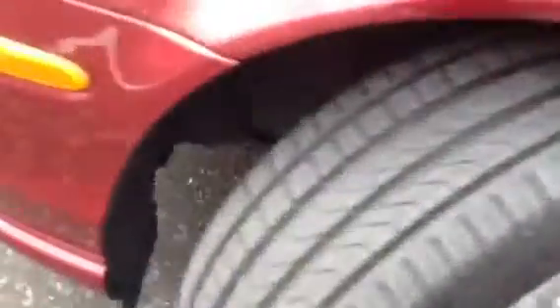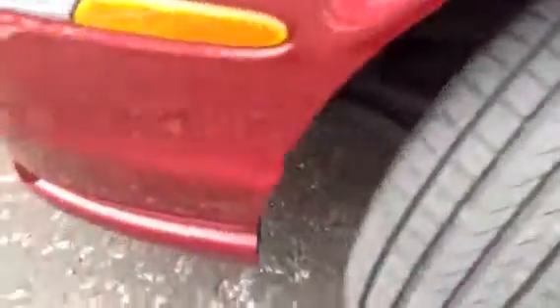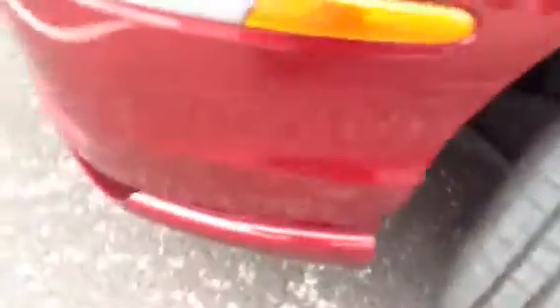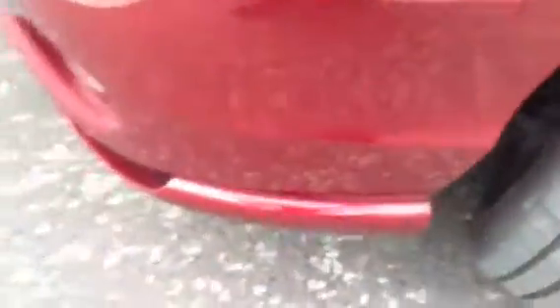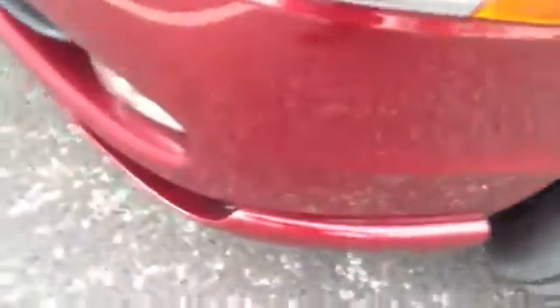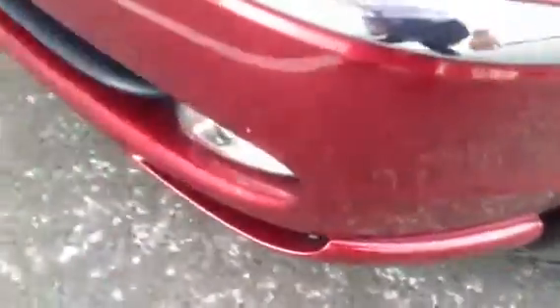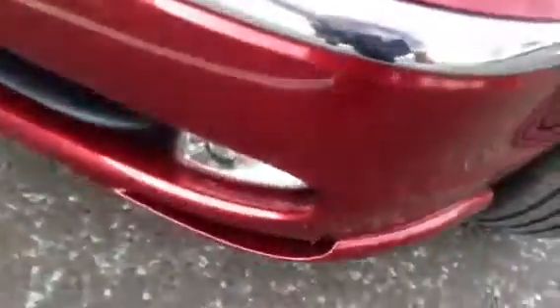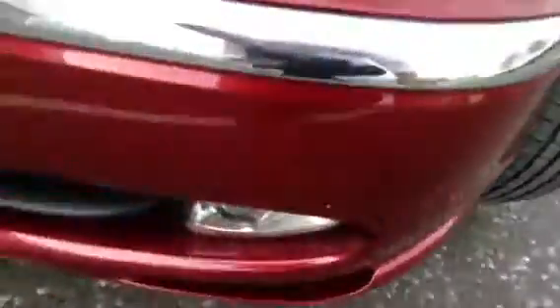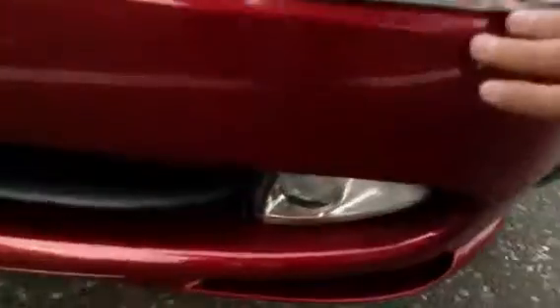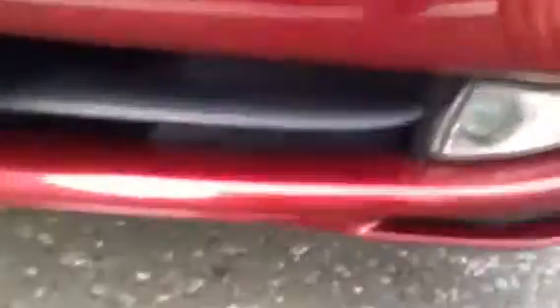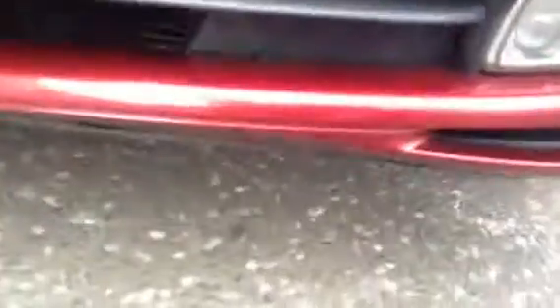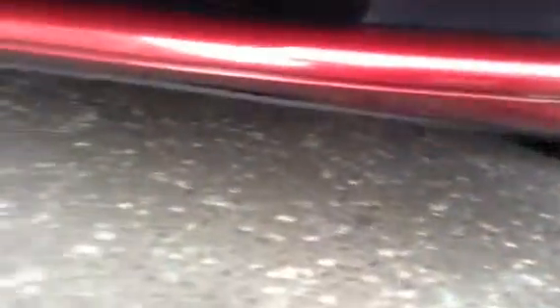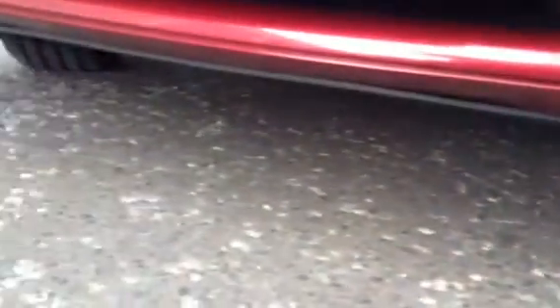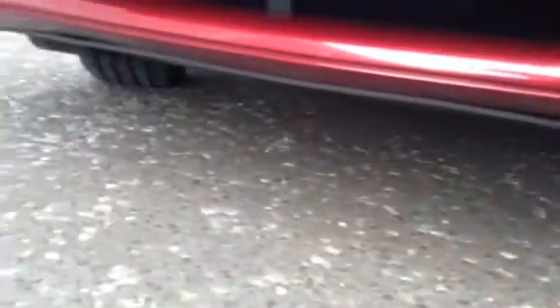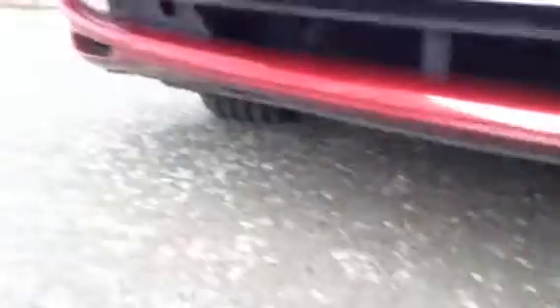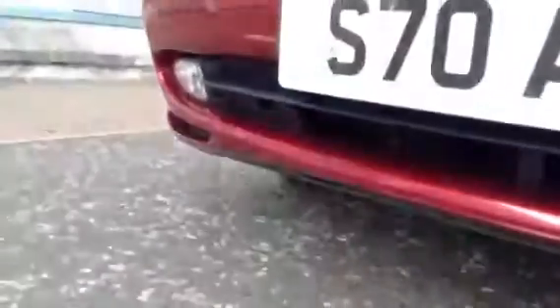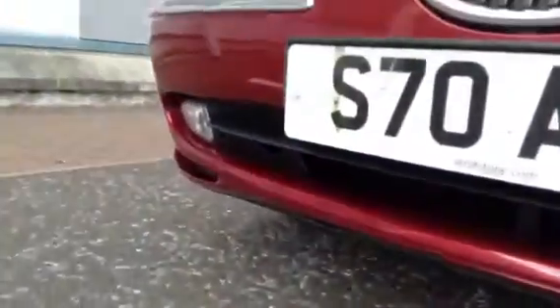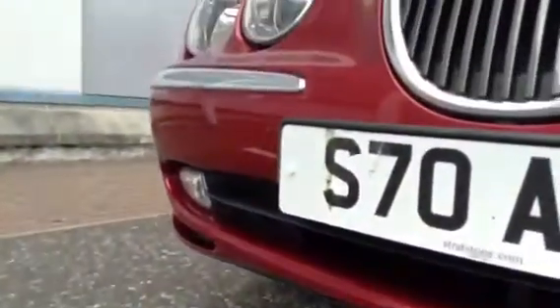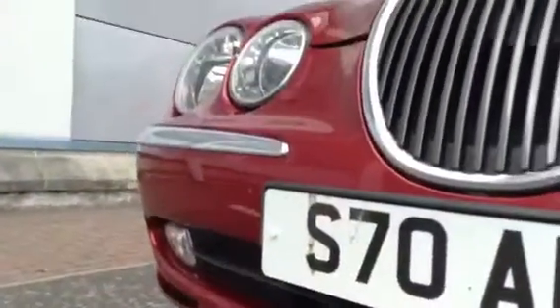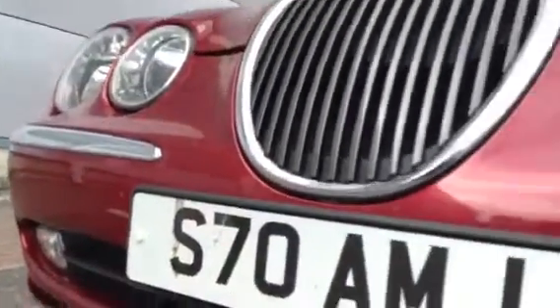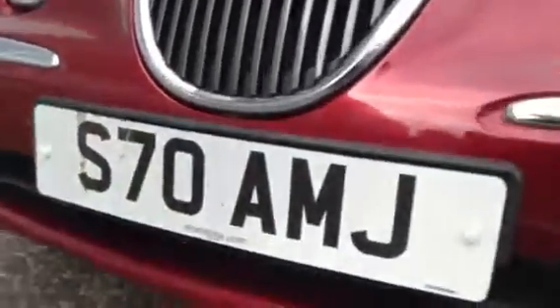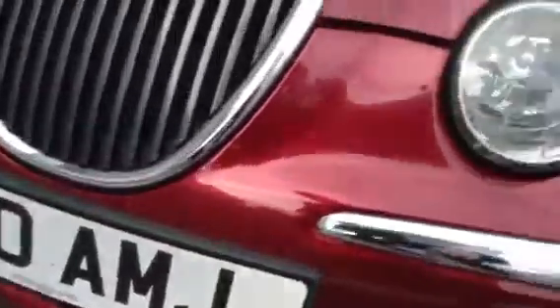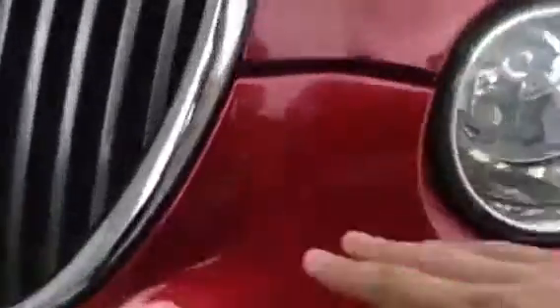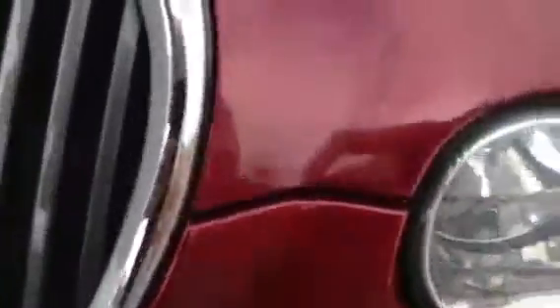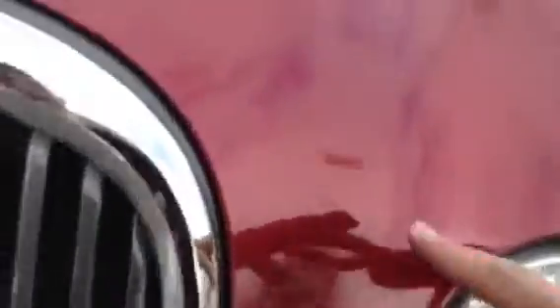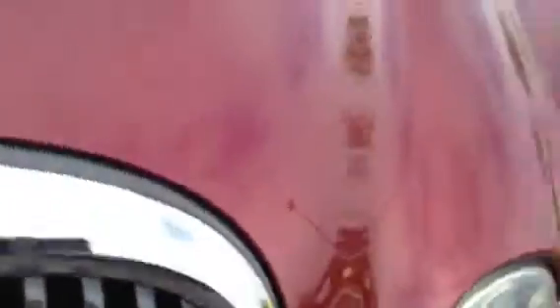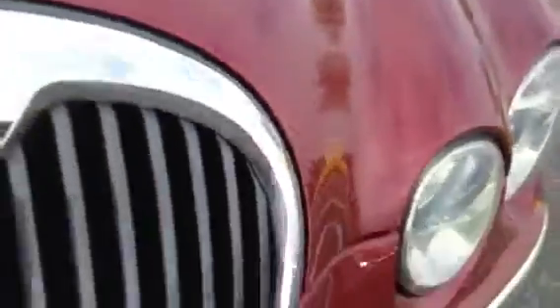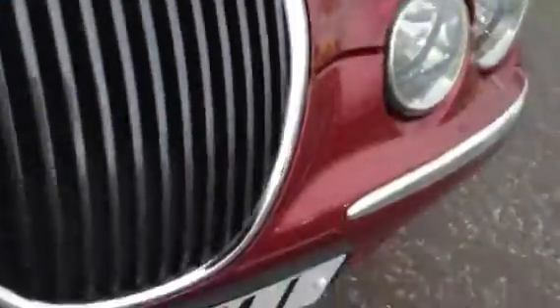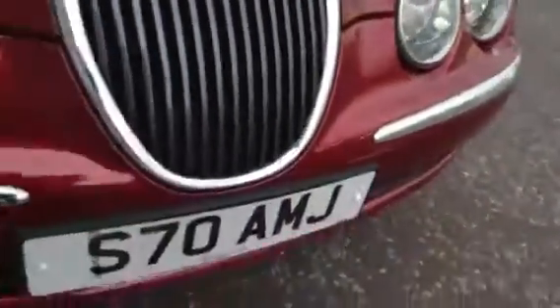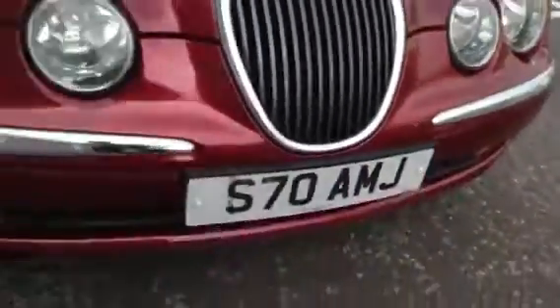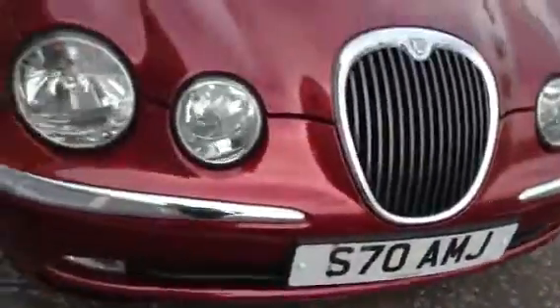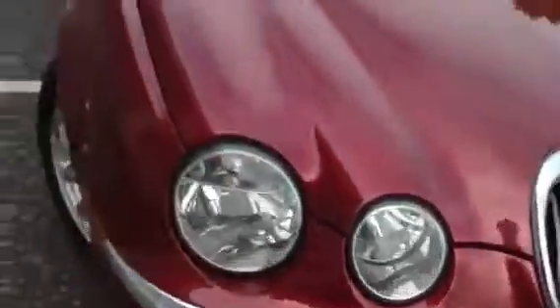At the front of the vehicle there are some light scratches on the front corner and a couple of stone chips. There is no sign of any damage to the front bumper itself, and there are just some stone chips to the bonnet. Apart from that, it looks very nice.